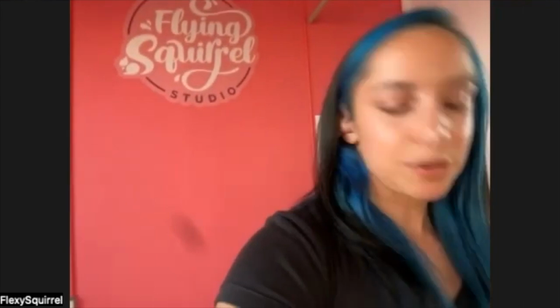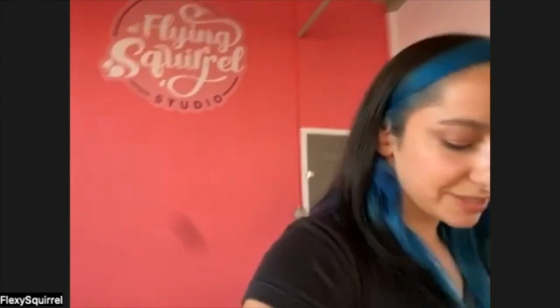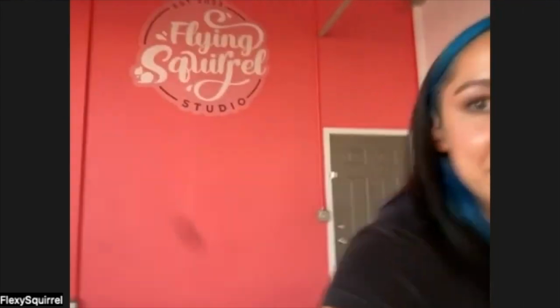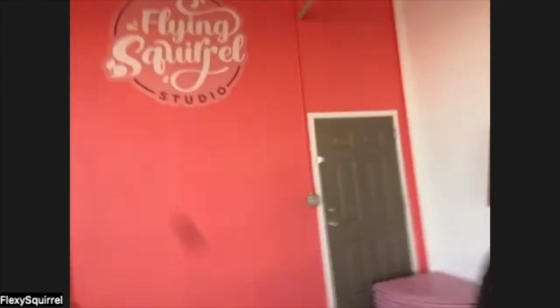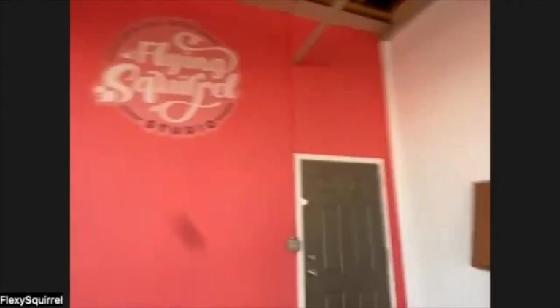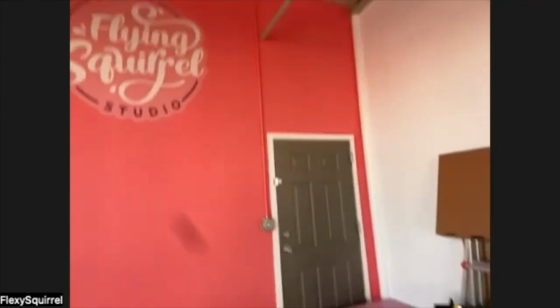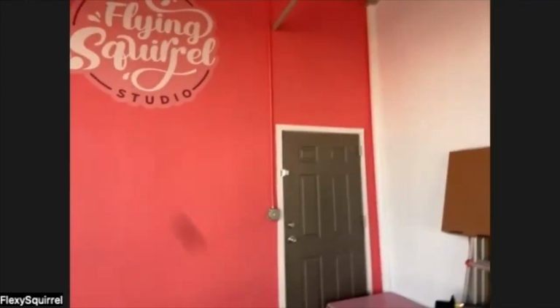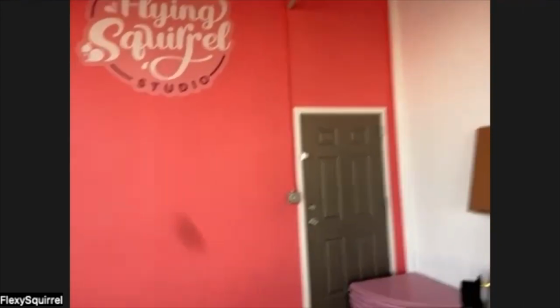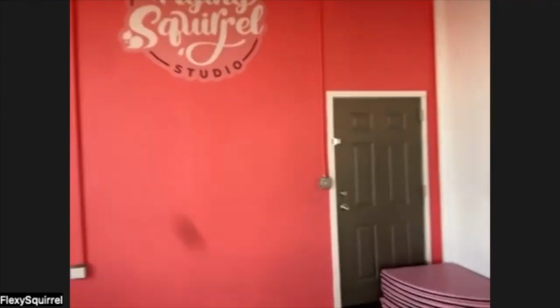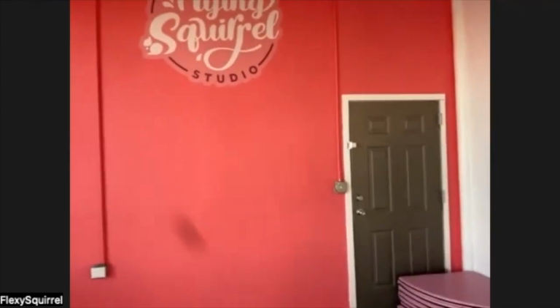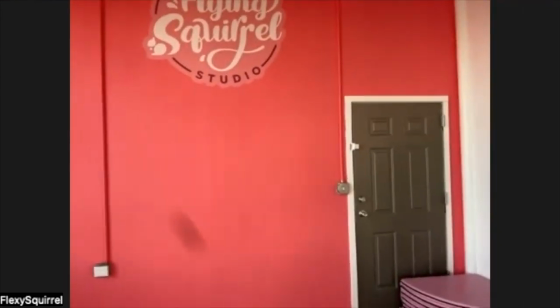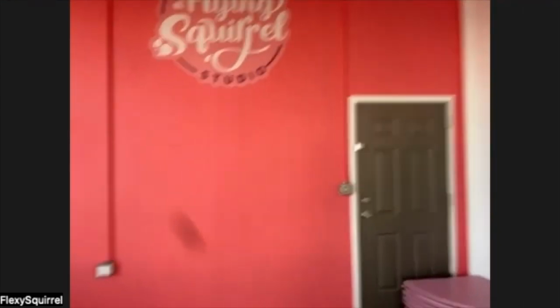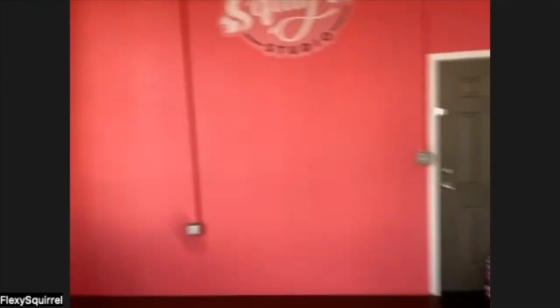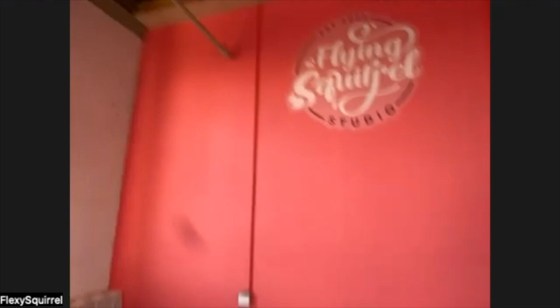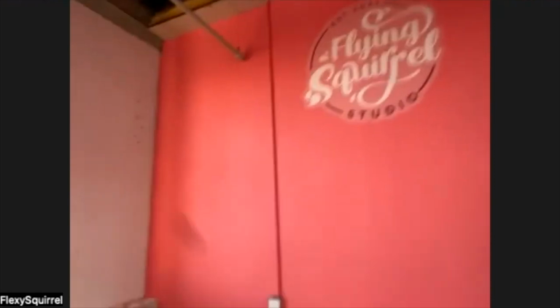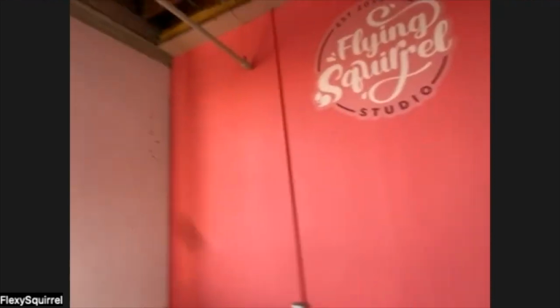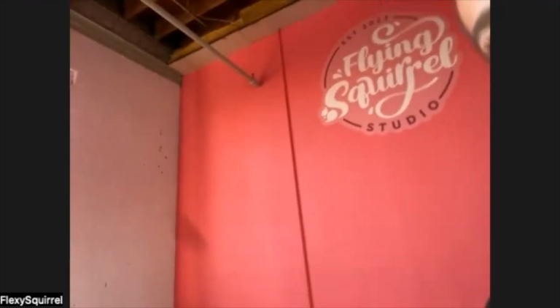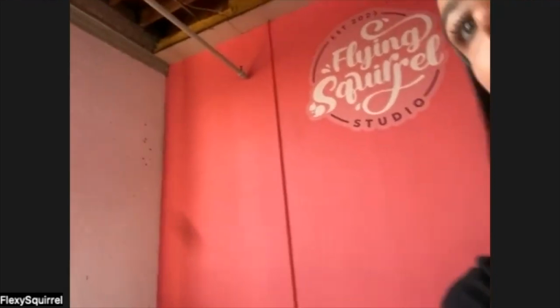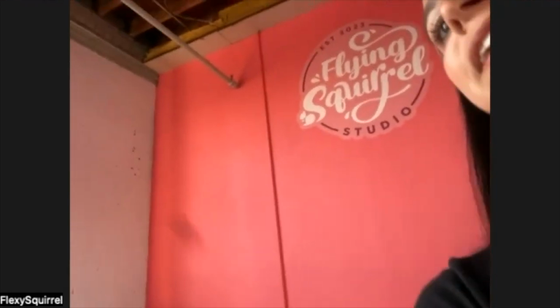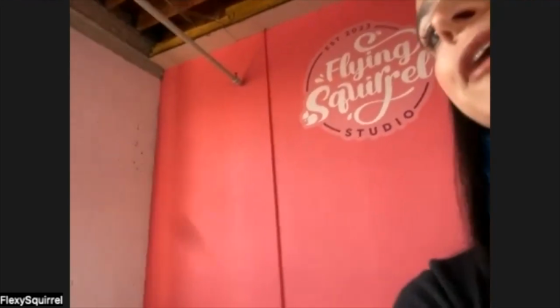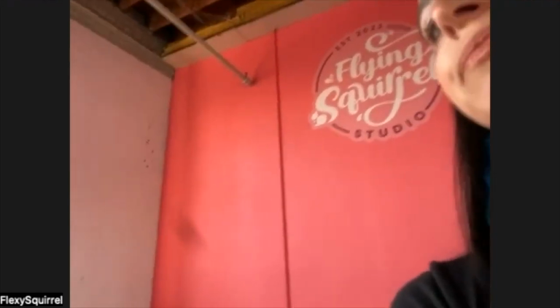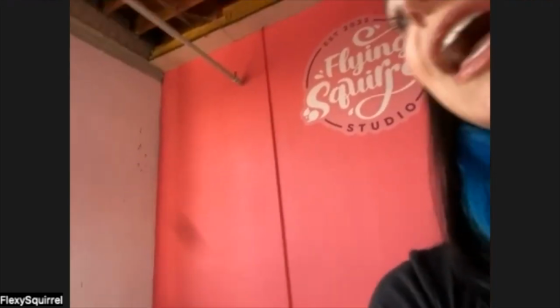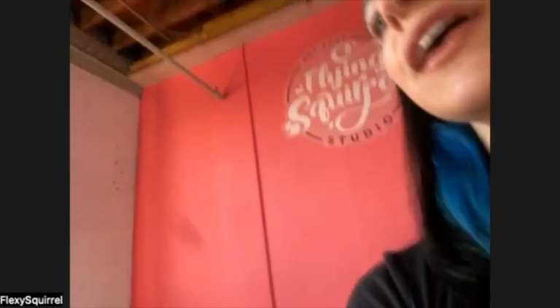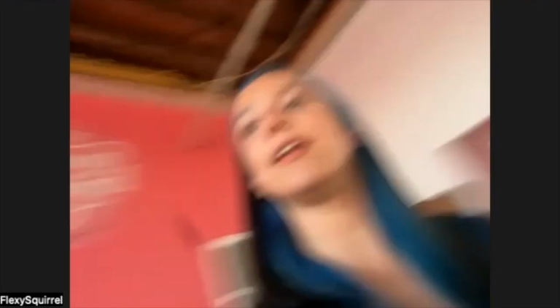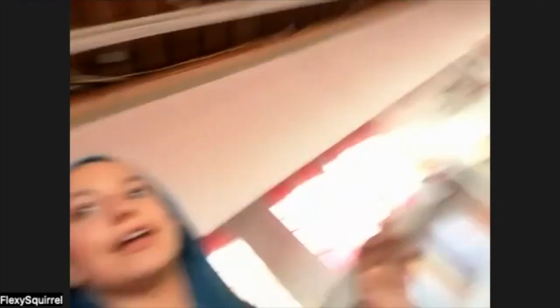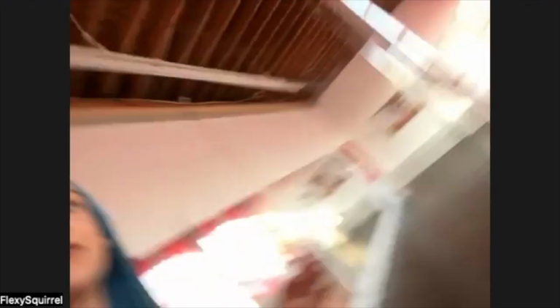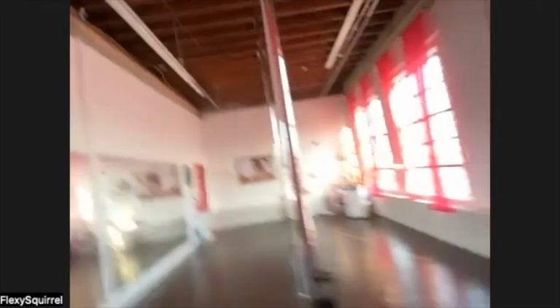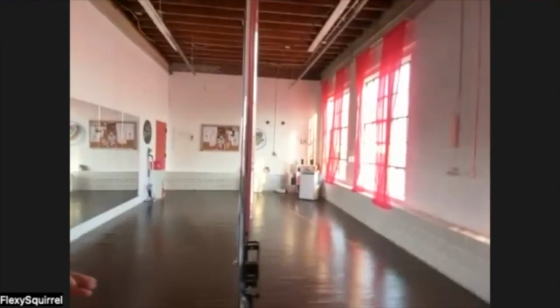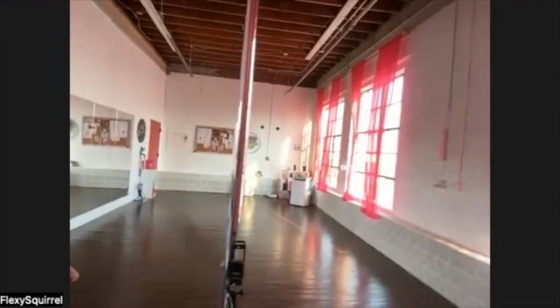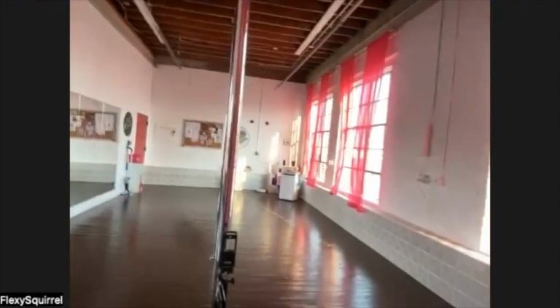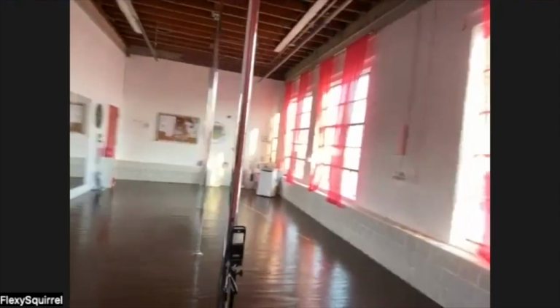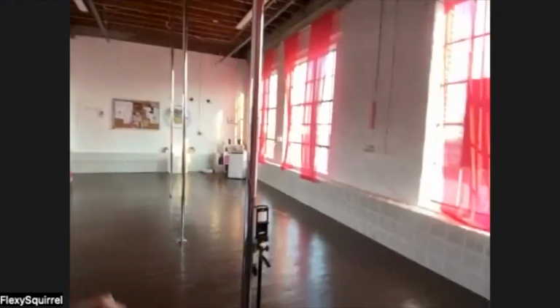This is my big pink wall with my logo on it — it's kind of like the signature of it on Instagram.